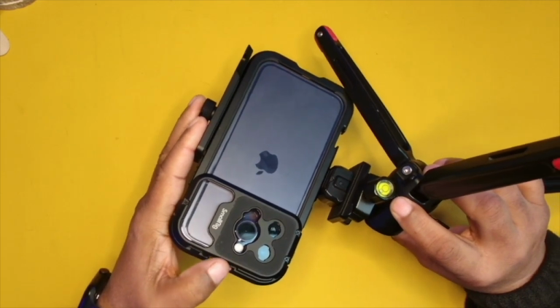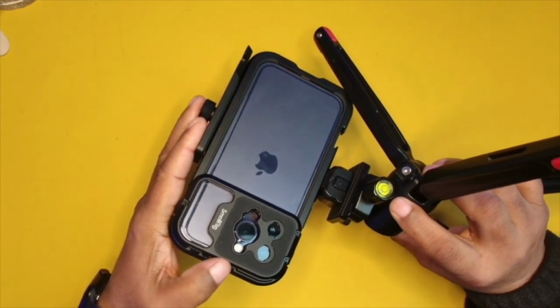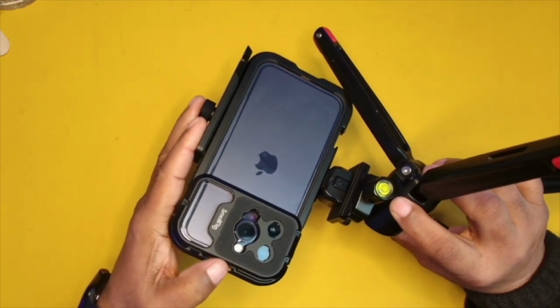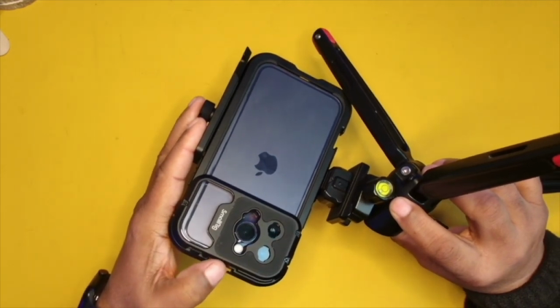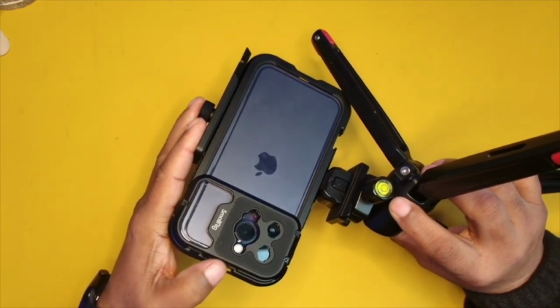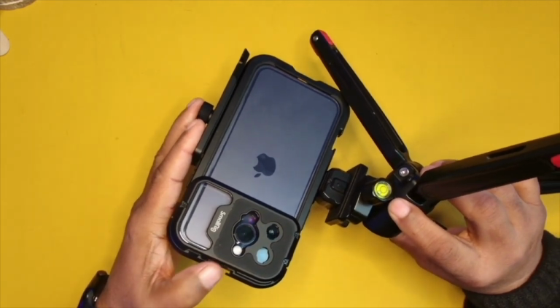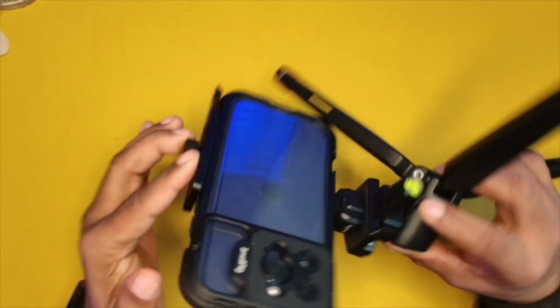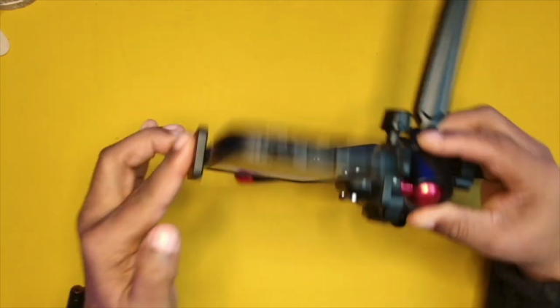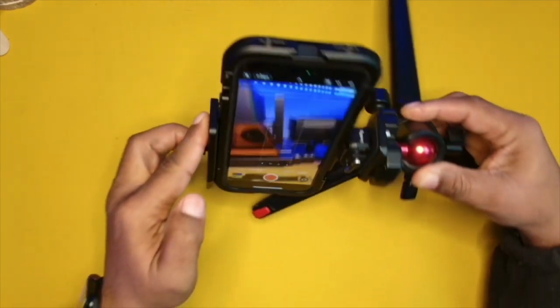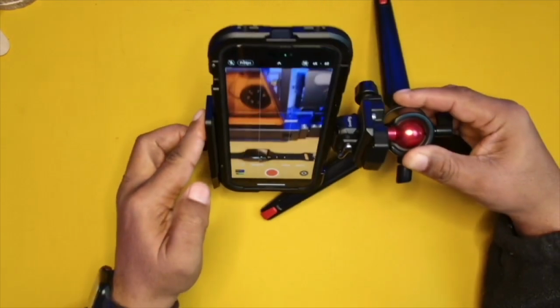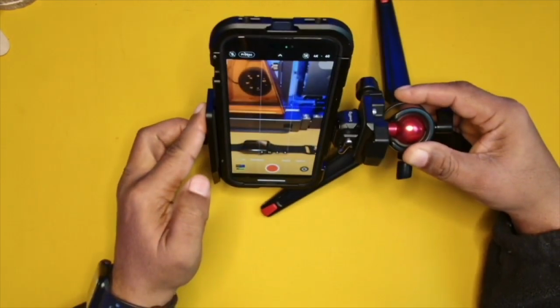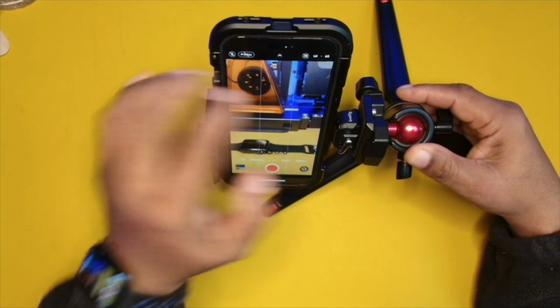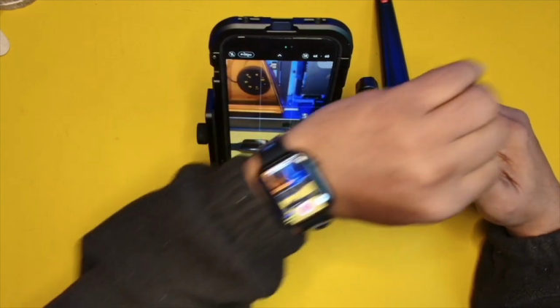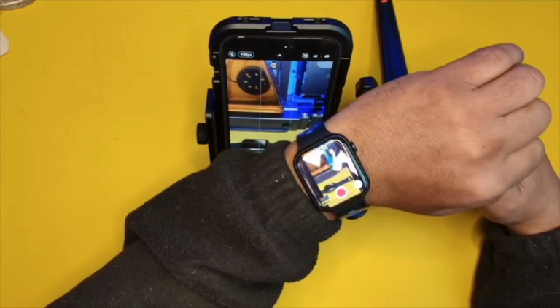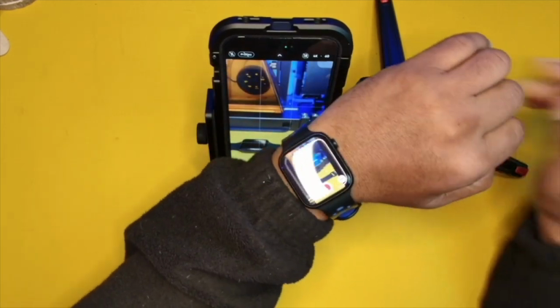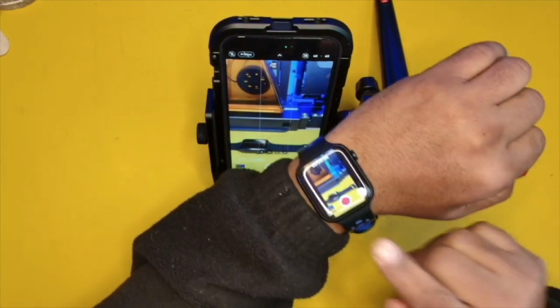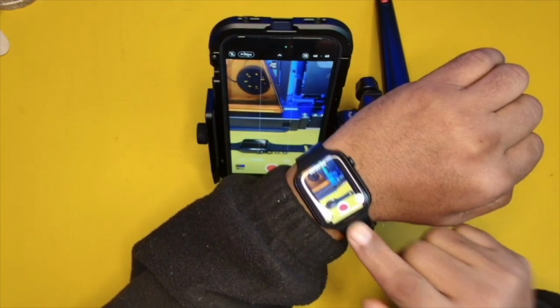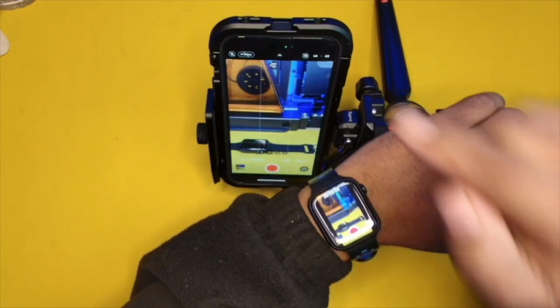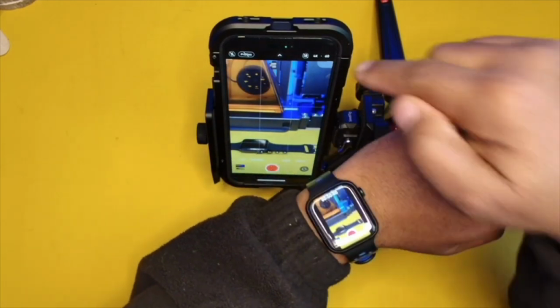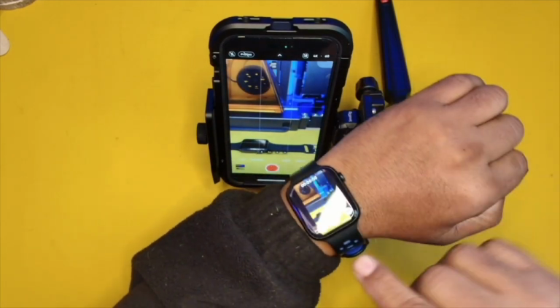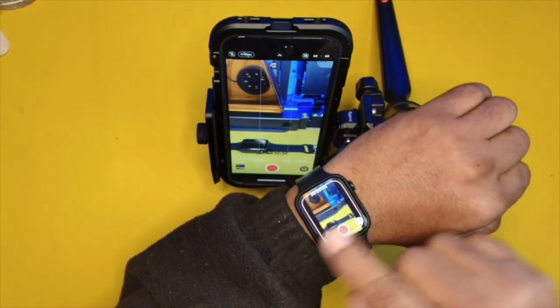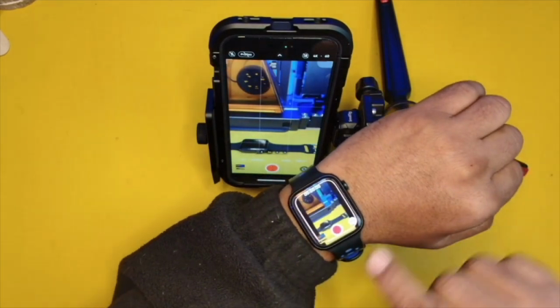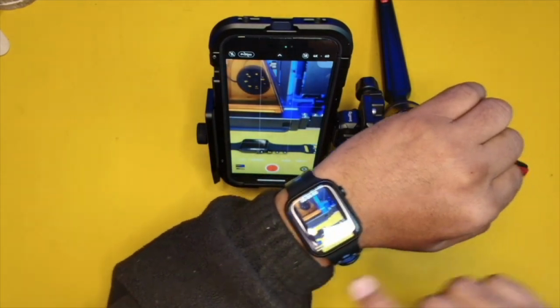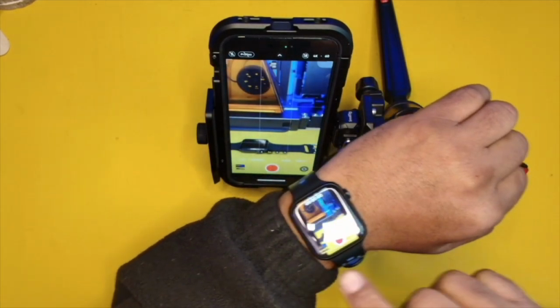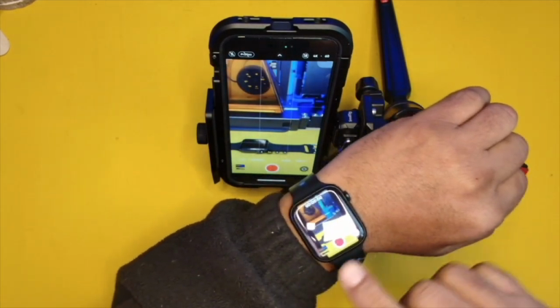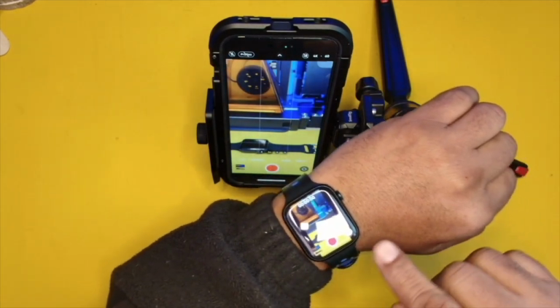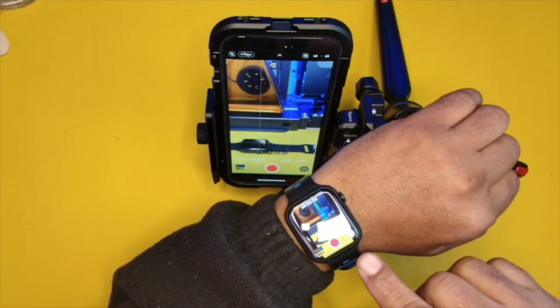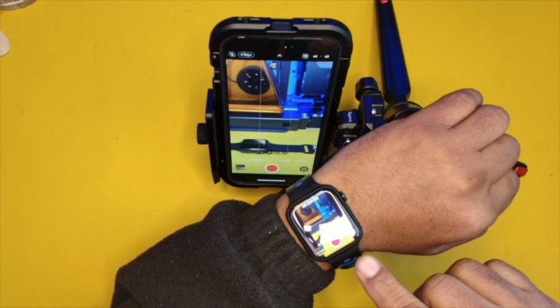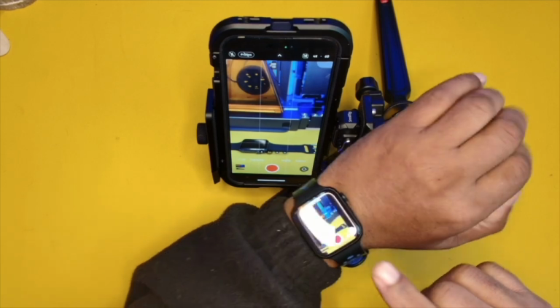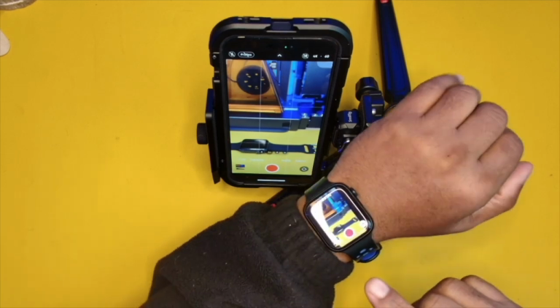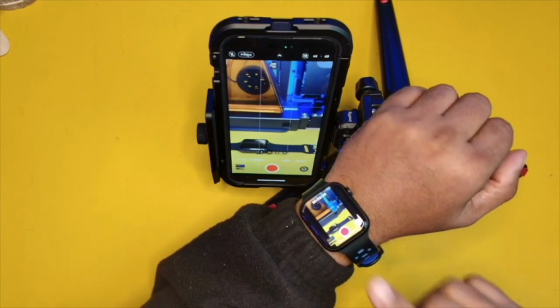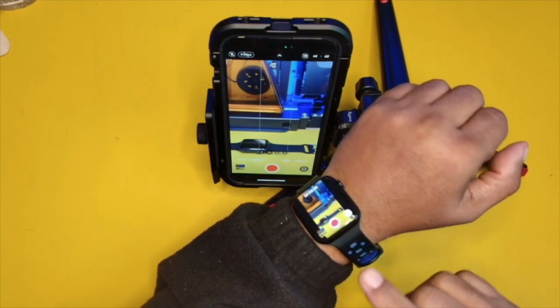You want to be able to use the better cameras on your phone — which are going to be your back-facing cameras — and you'll be able to use your iWatch to control your phone and also view what's going on at the same time. I think this is a very good combination.